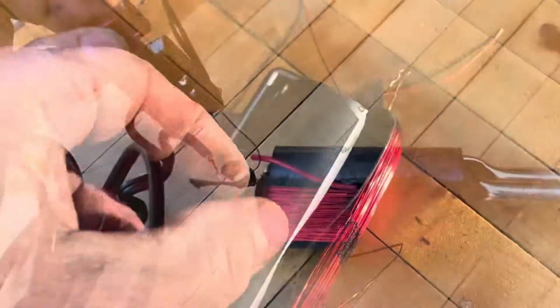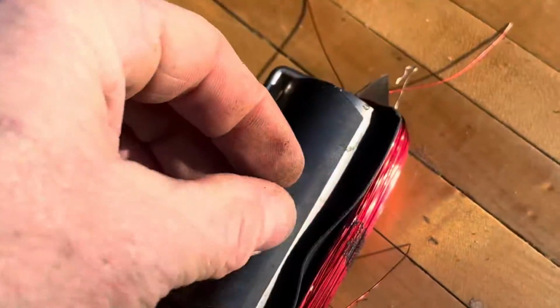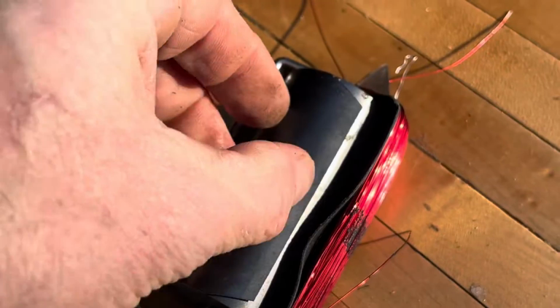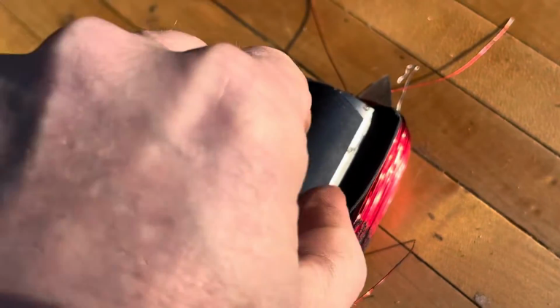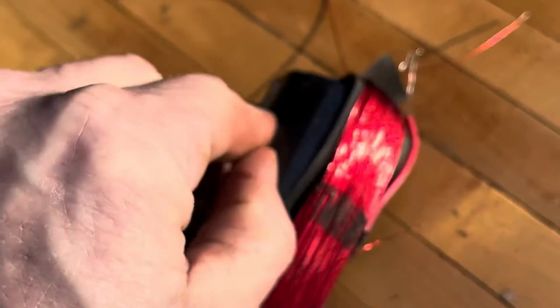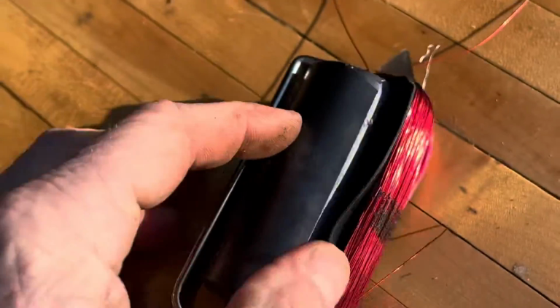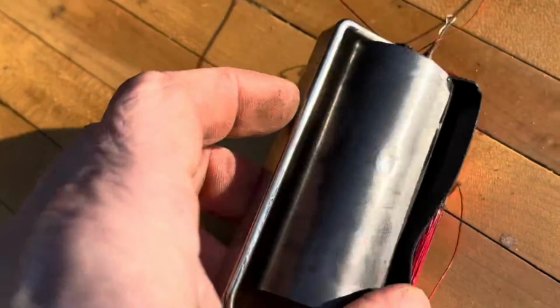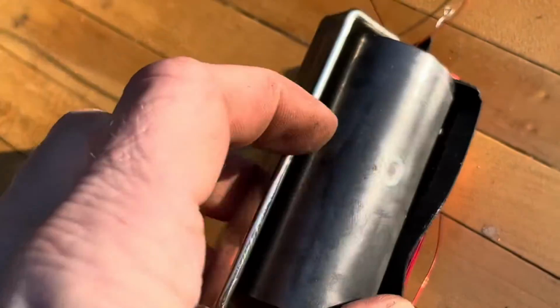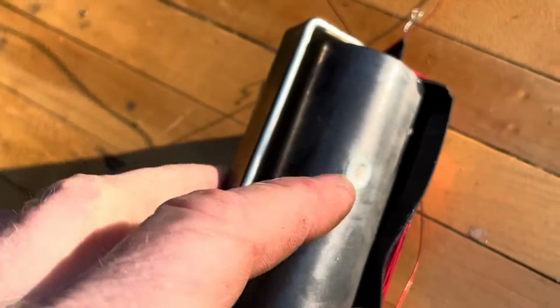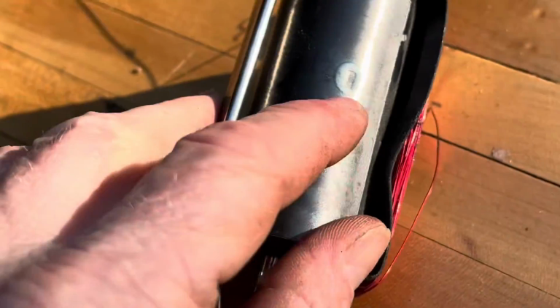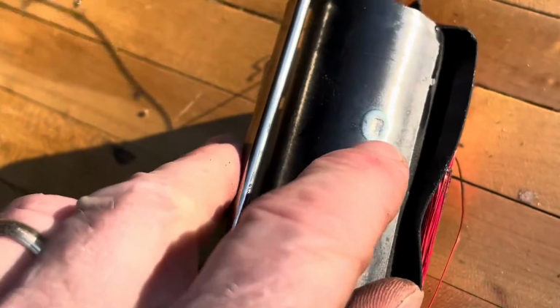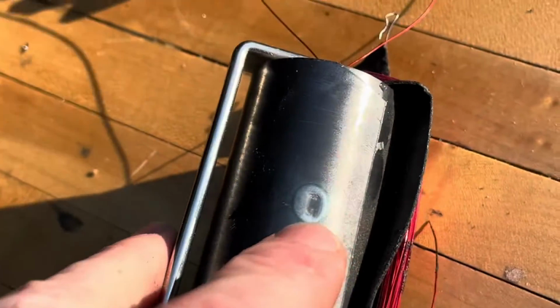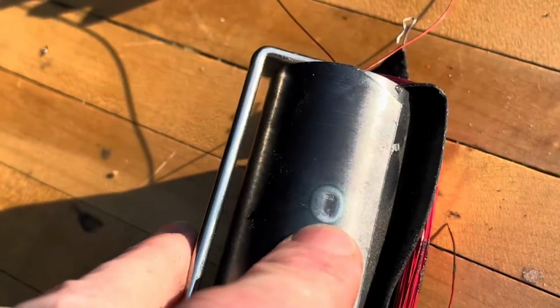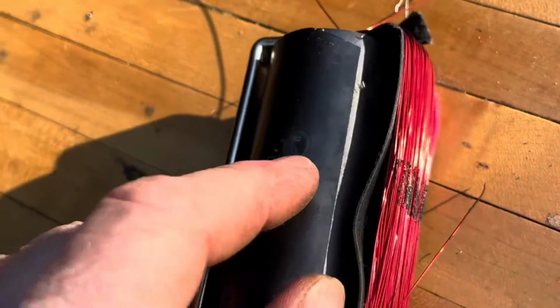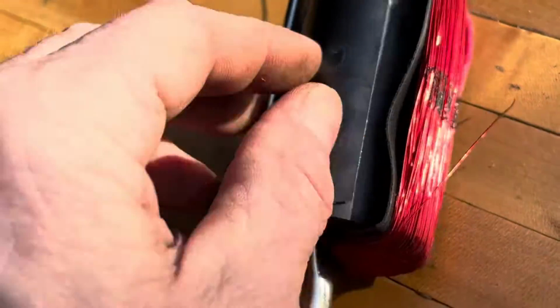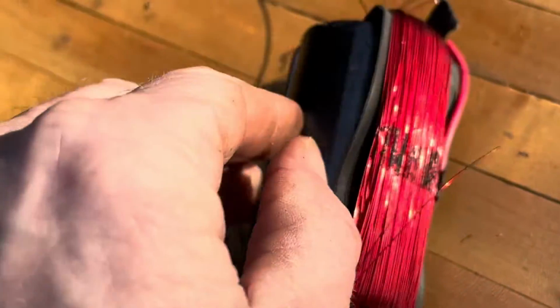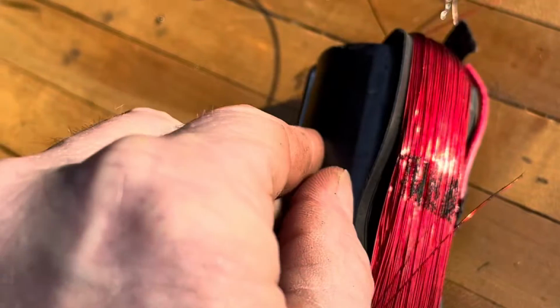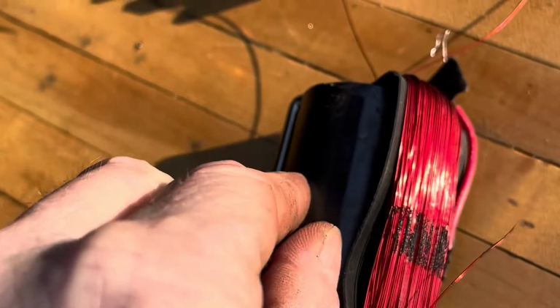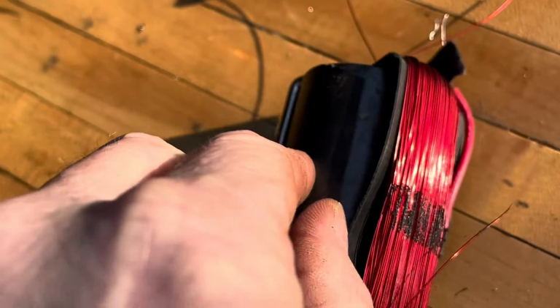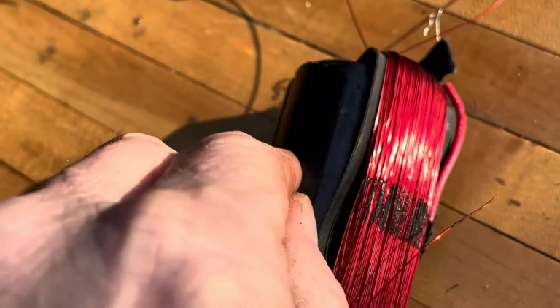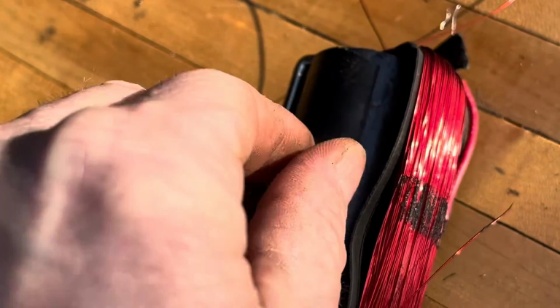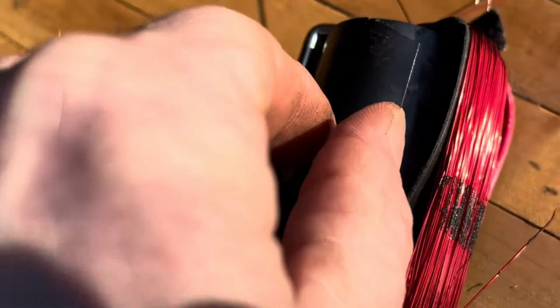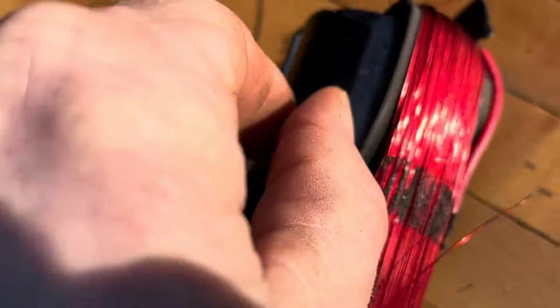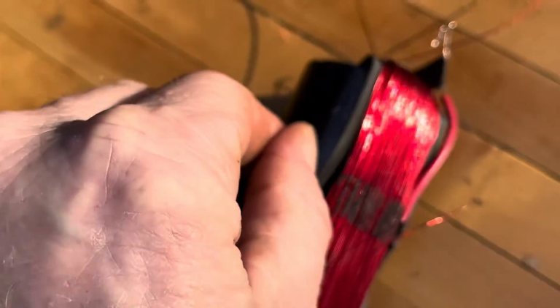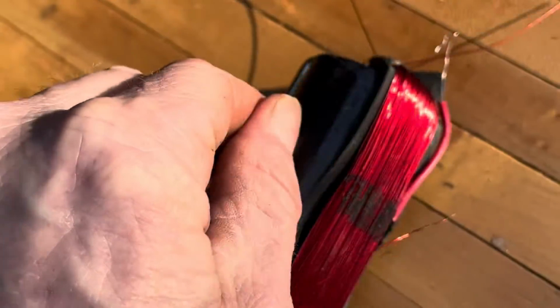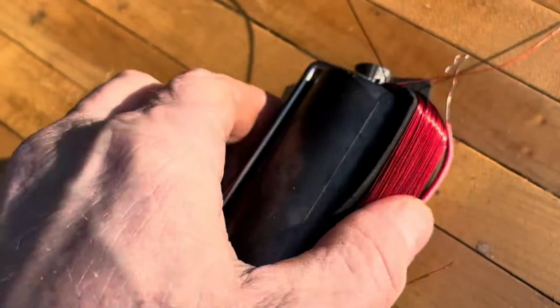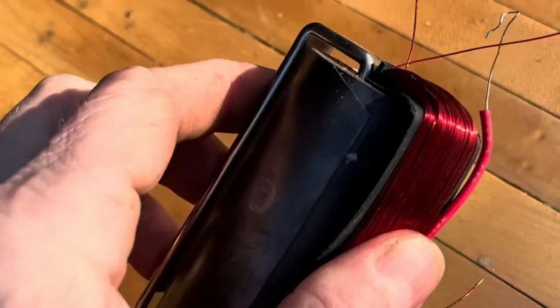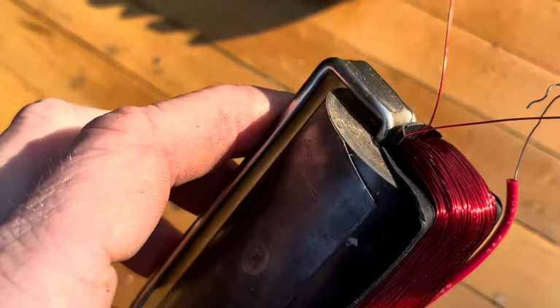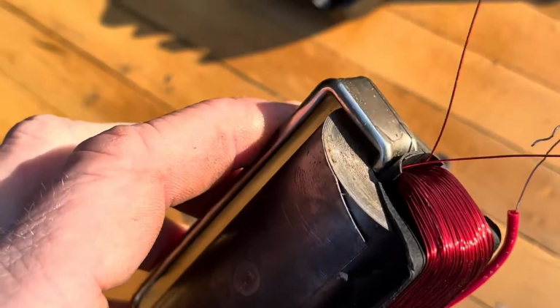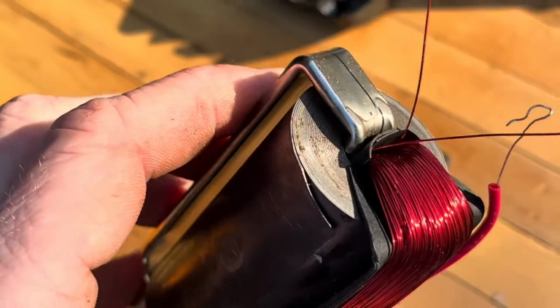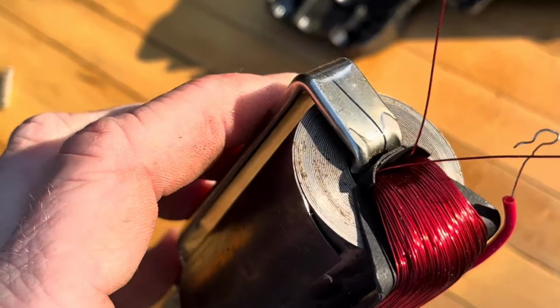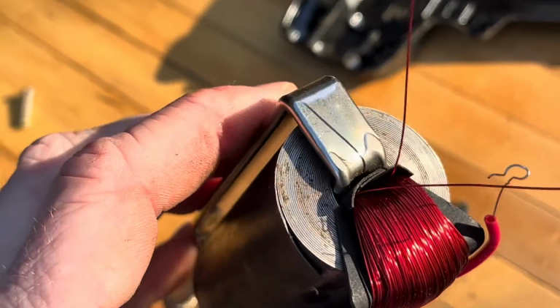That's kind of interesting. So this is all — it's like there might have been a spot weld. Yeah, there's a spot weld right there that just kept this from coming apart. But it's all like wrapped up, metals all rolled on there.